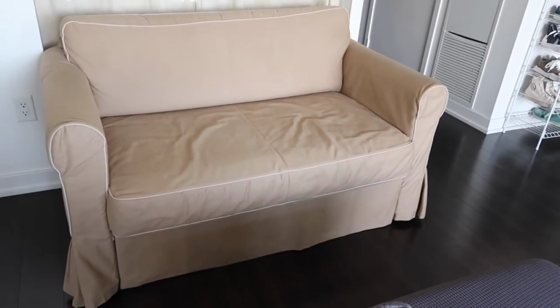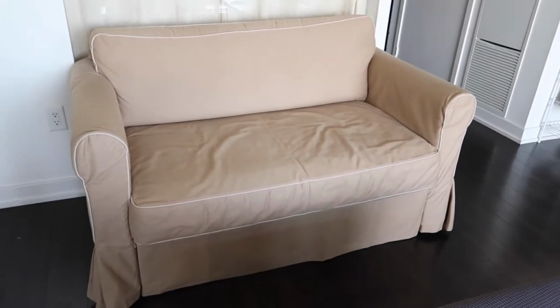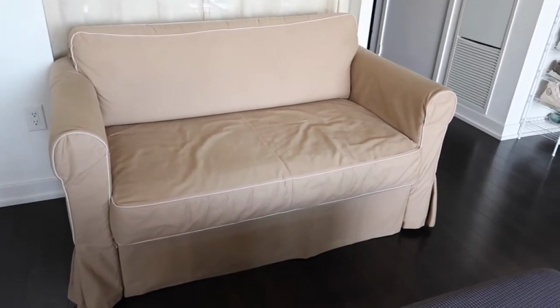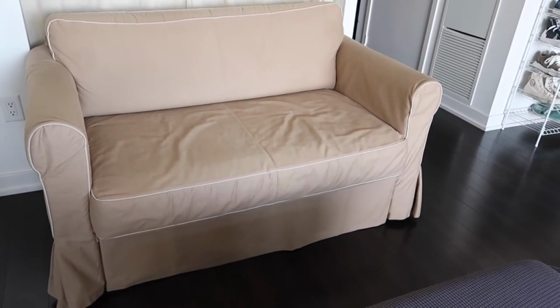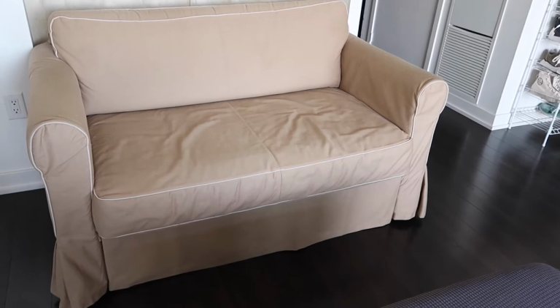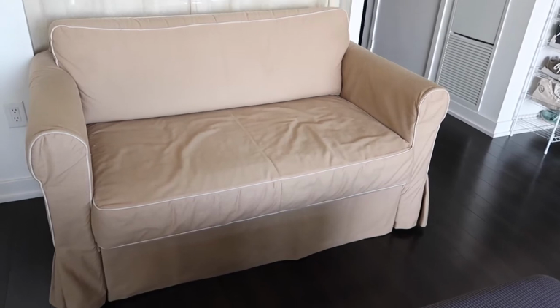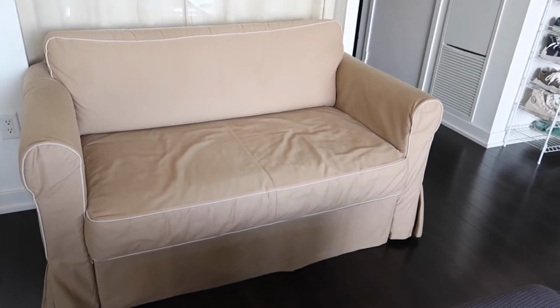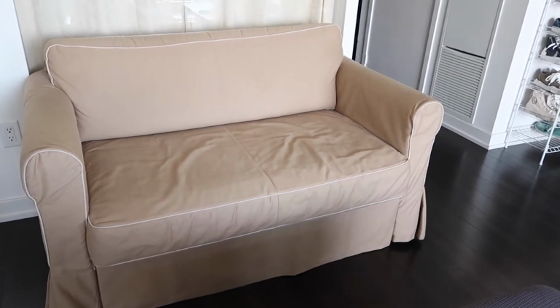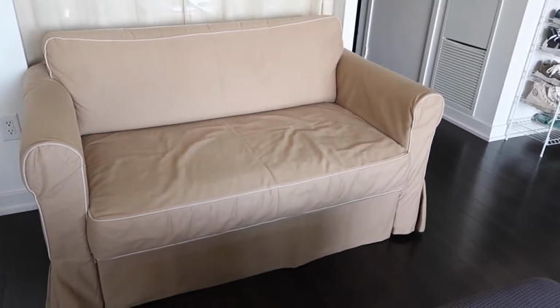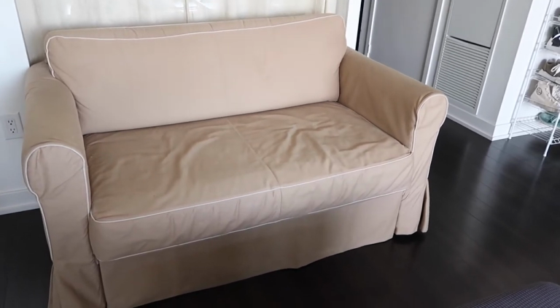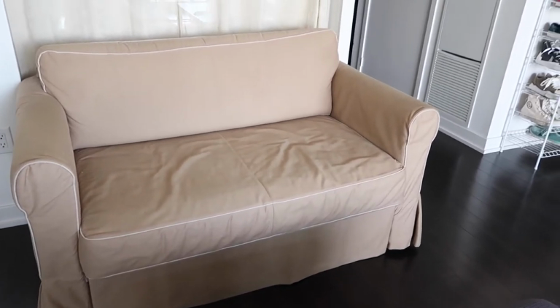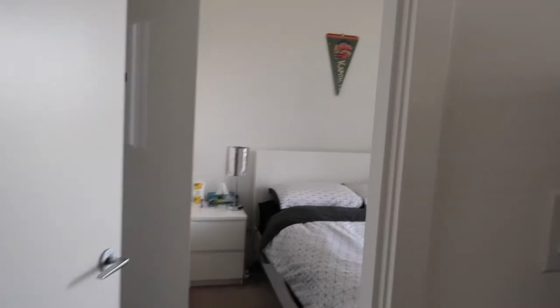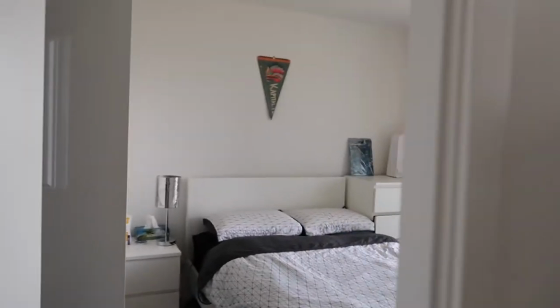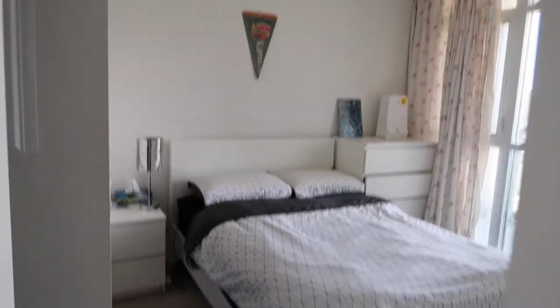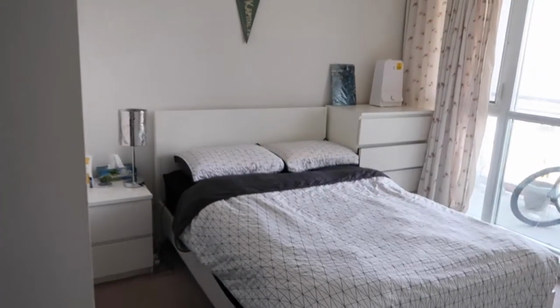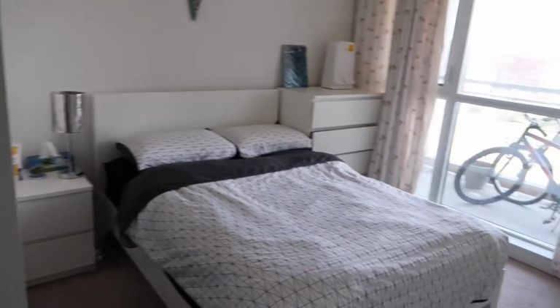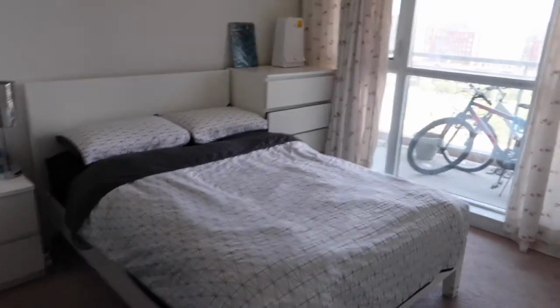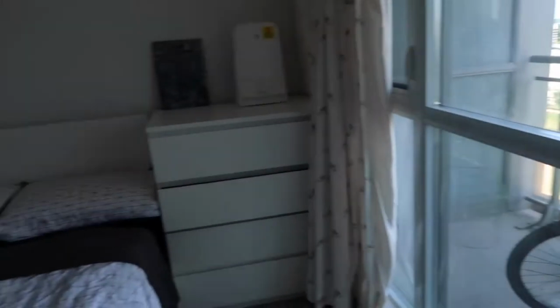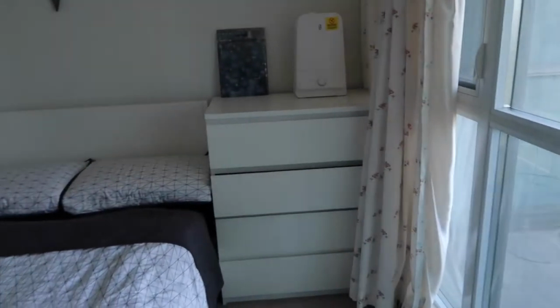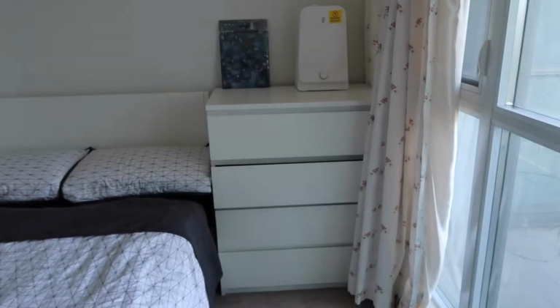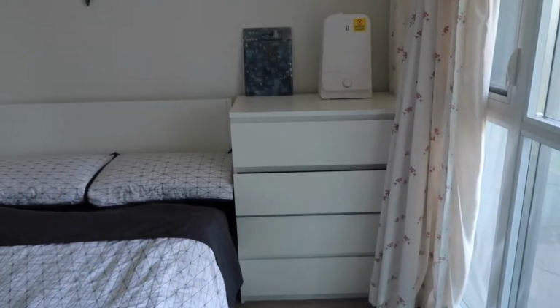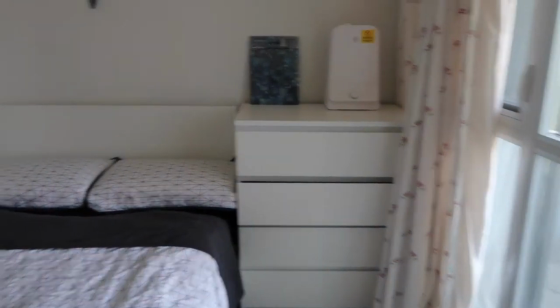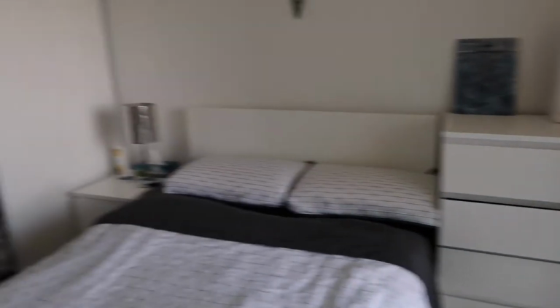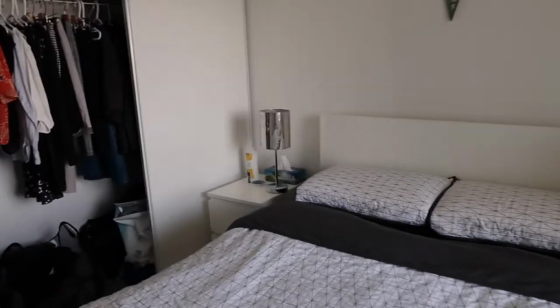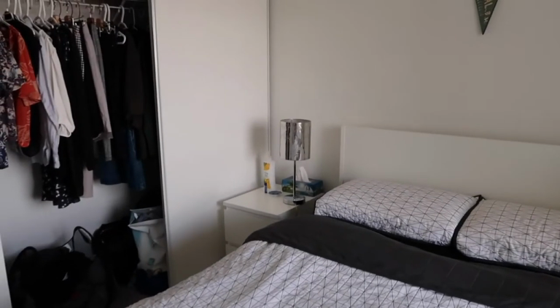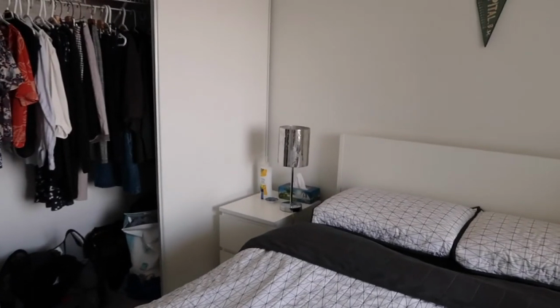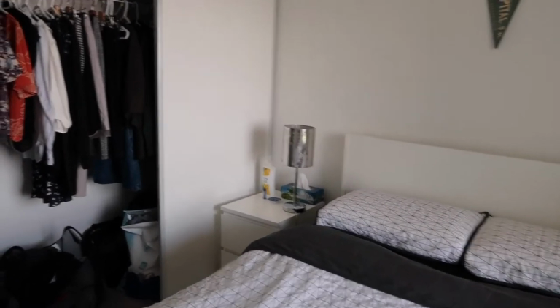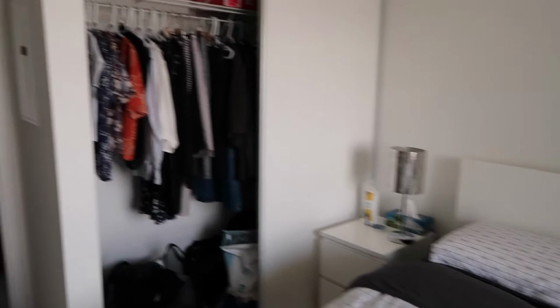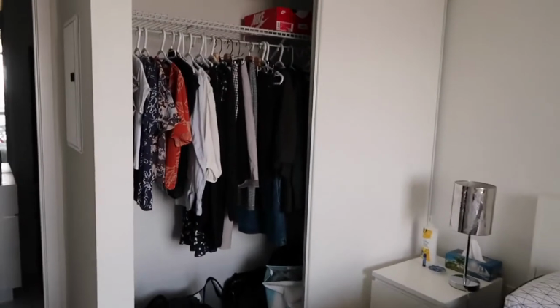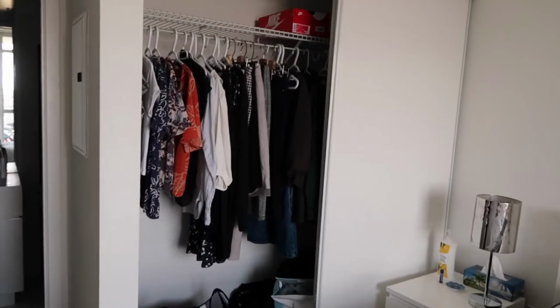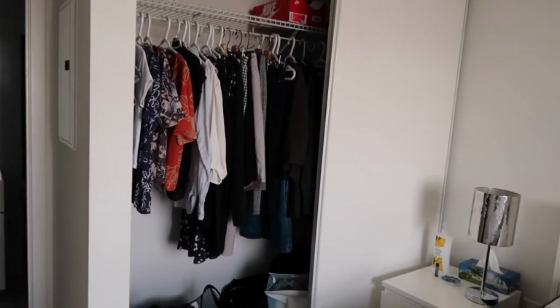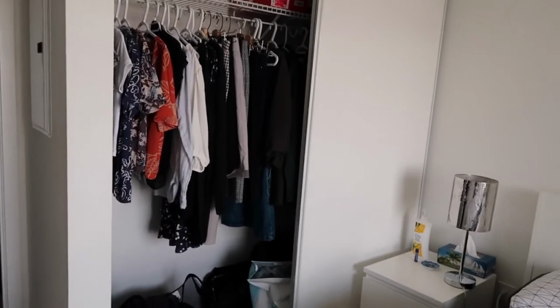This also came with the condo — it's a pull-out couch and we've used it a few times to house our friends. Here we have the master bedroom — we've got a dresser, nightstand, and a closet.